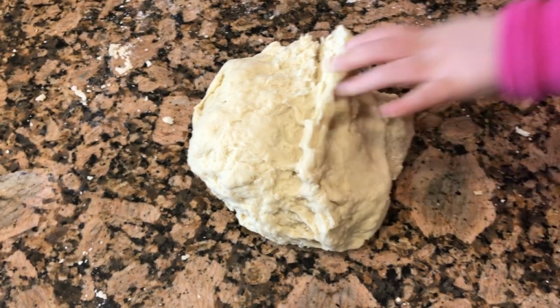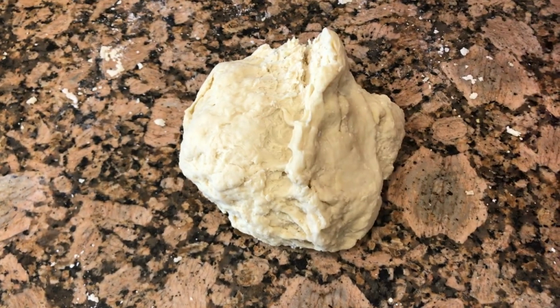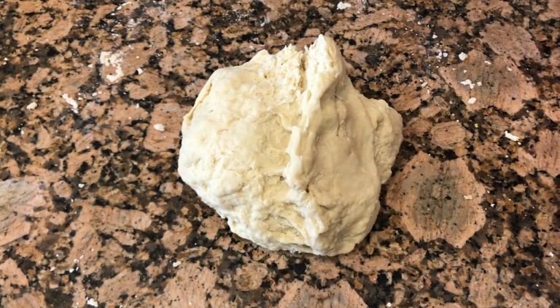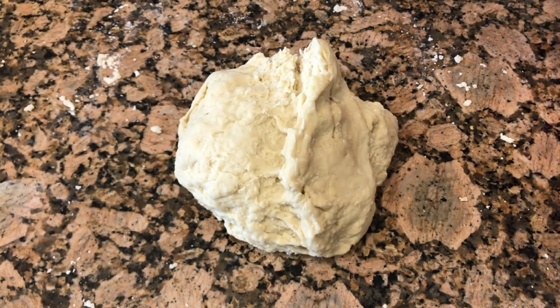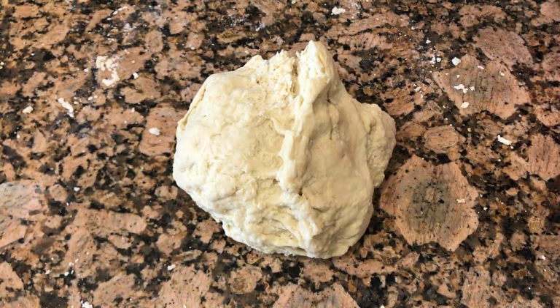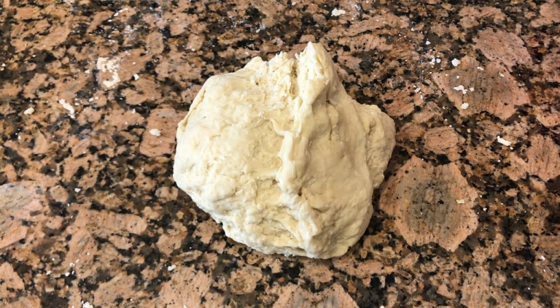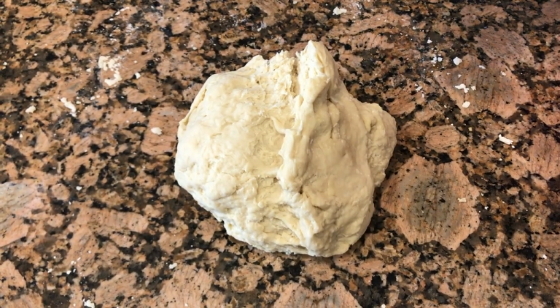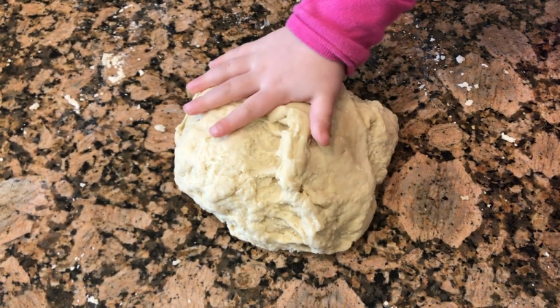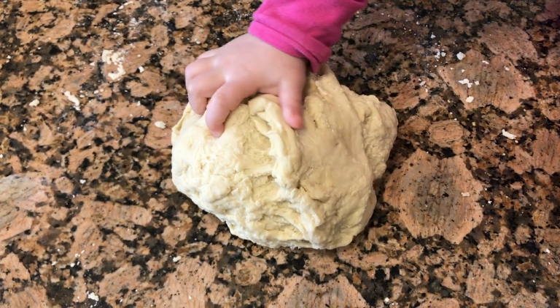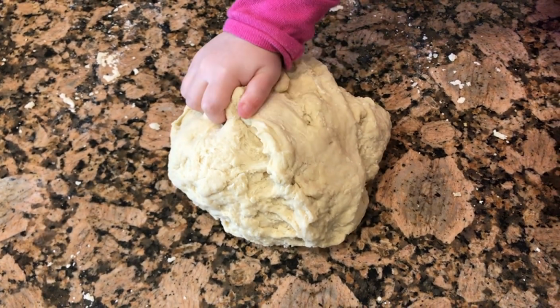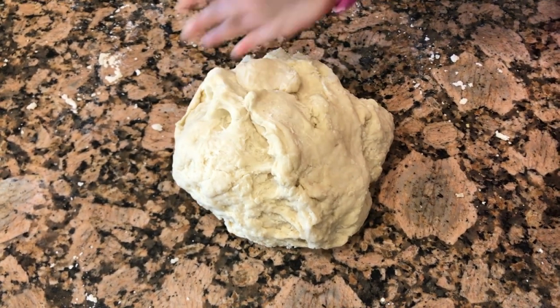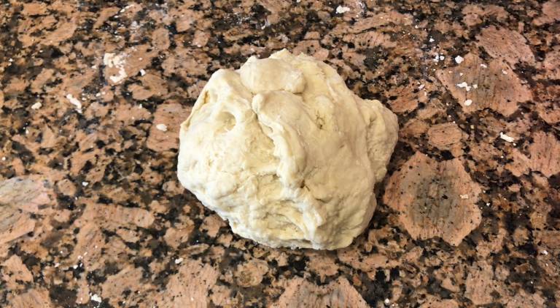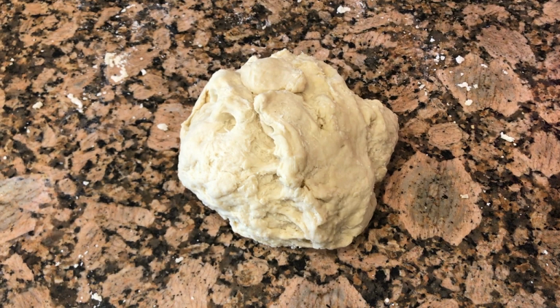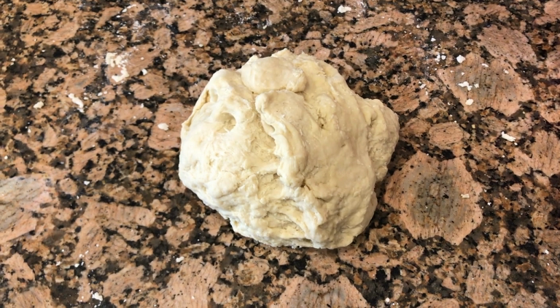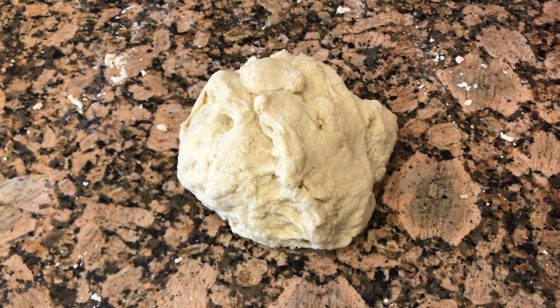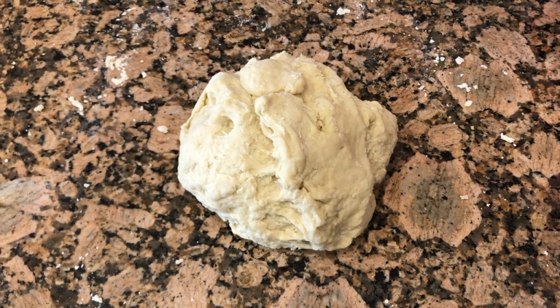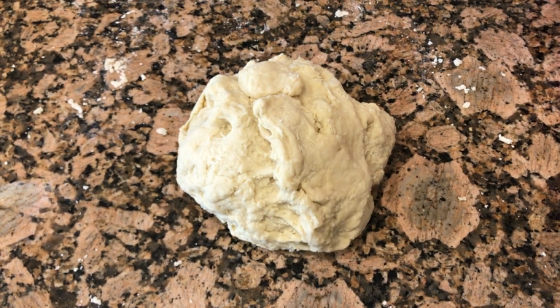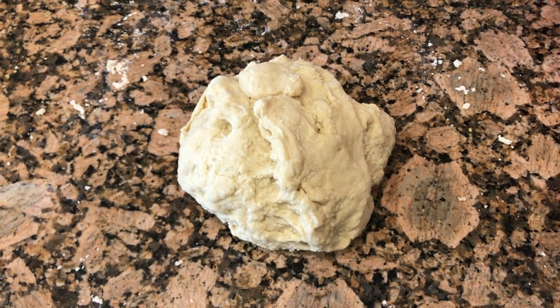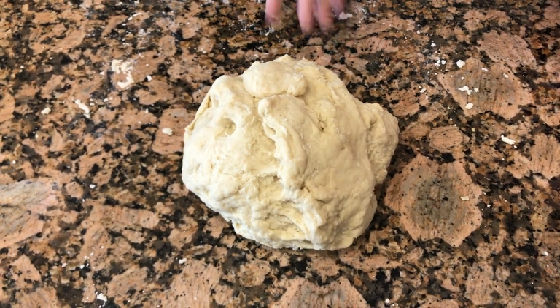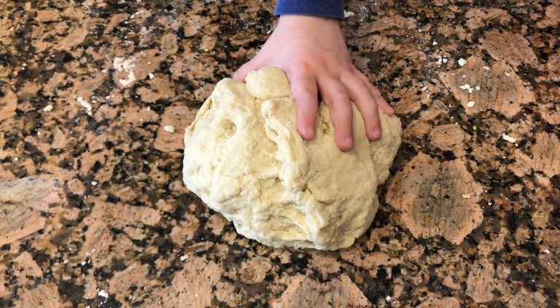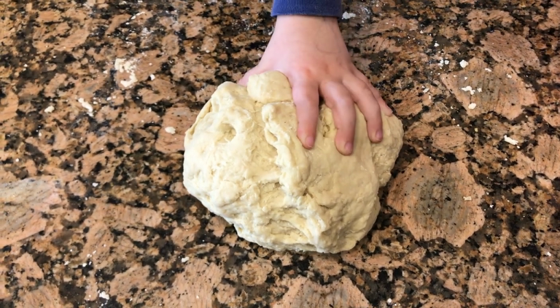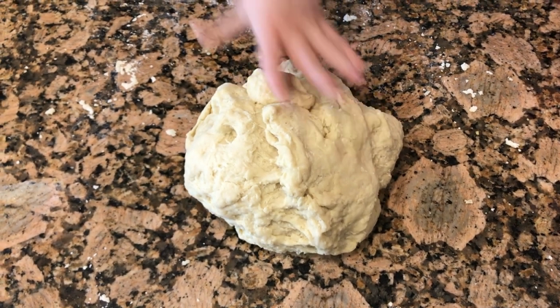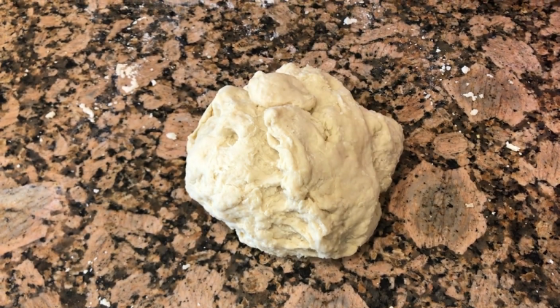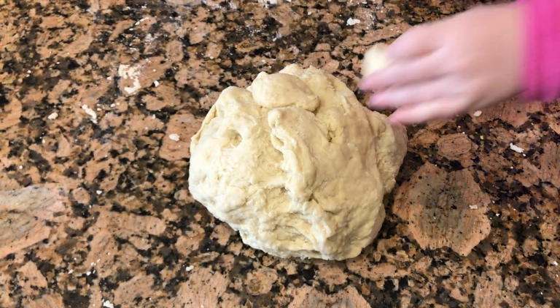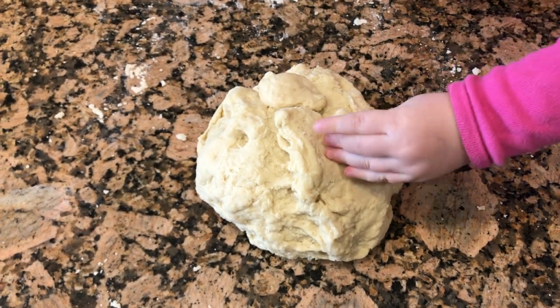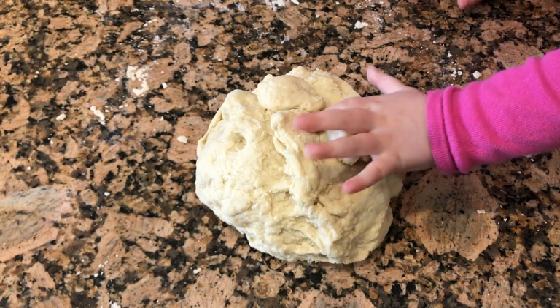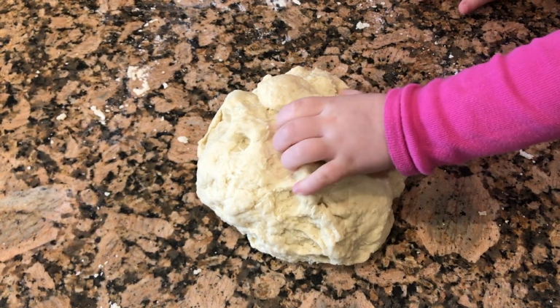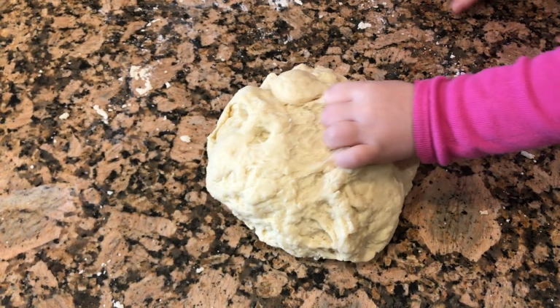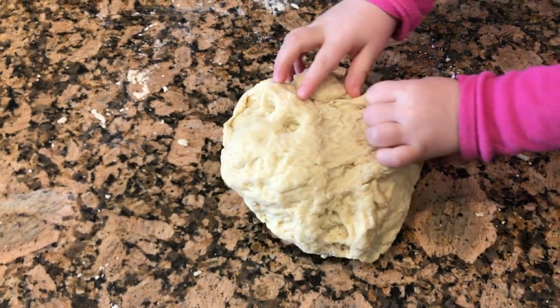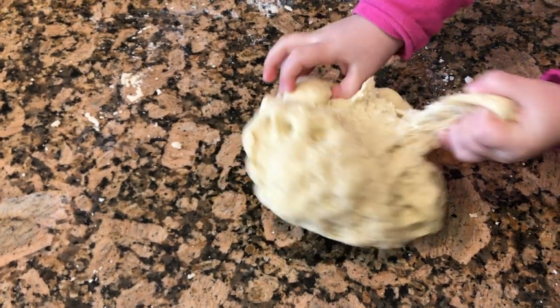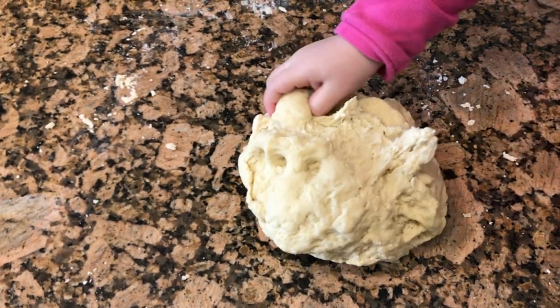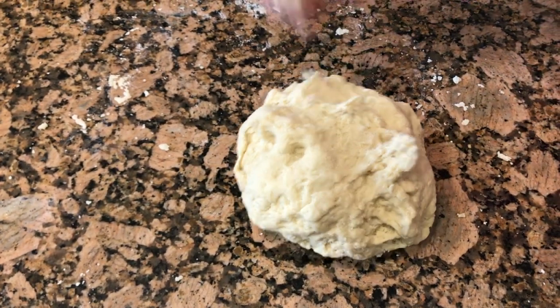Okay, here is the kneaded dough. It's one nice big ball. I would guess that this dough does not rise enough — I probably should have given it a little extra time to rise because it's such a cold day.